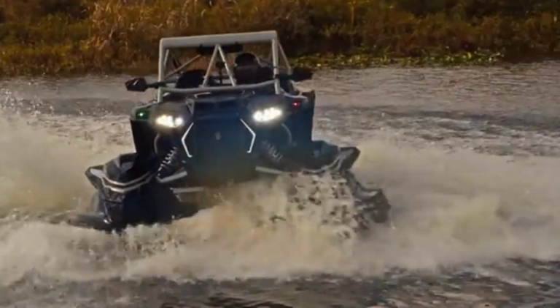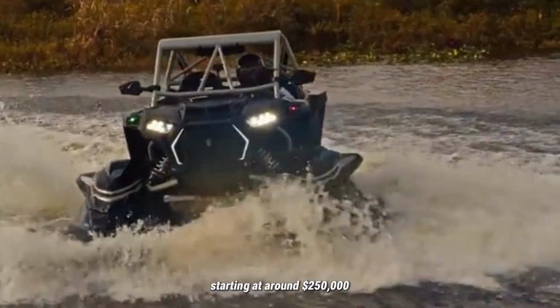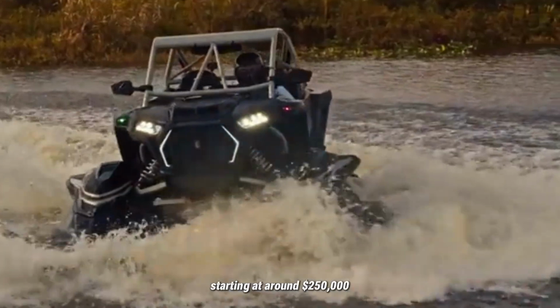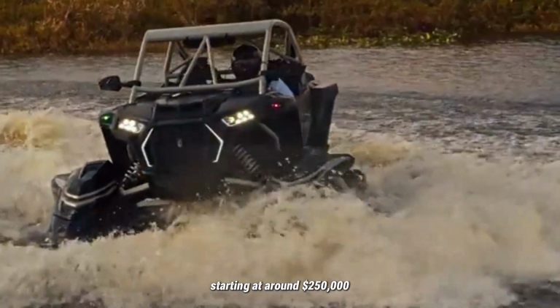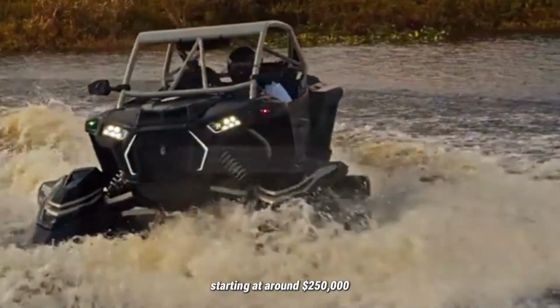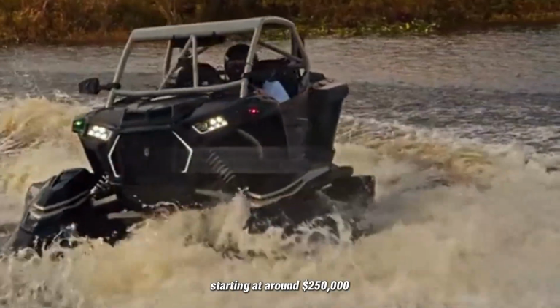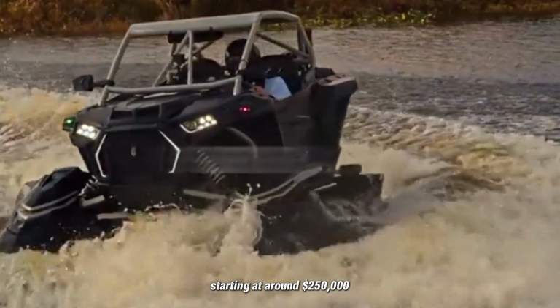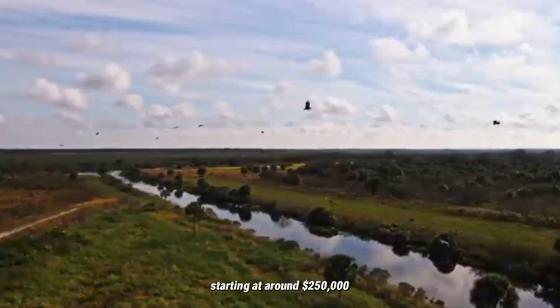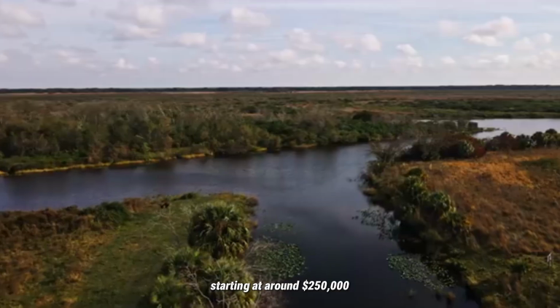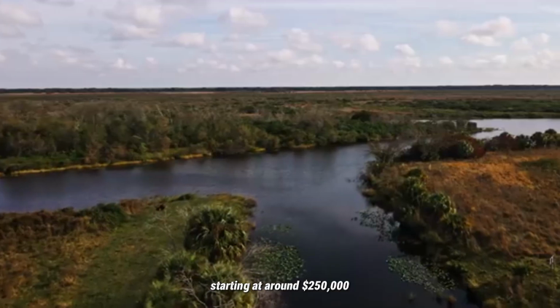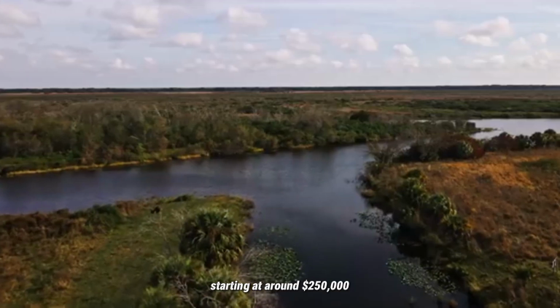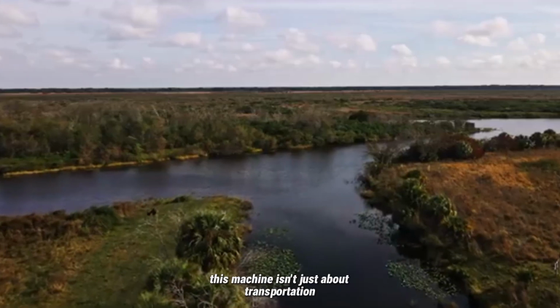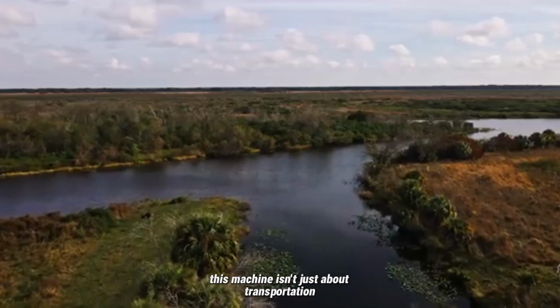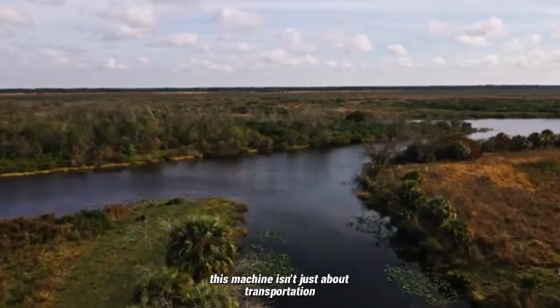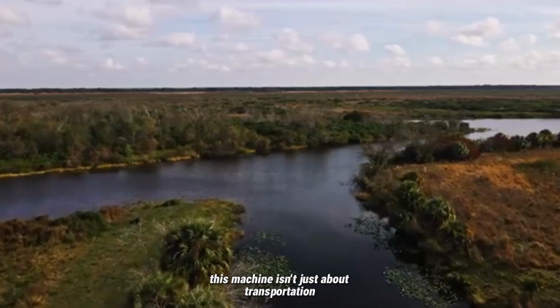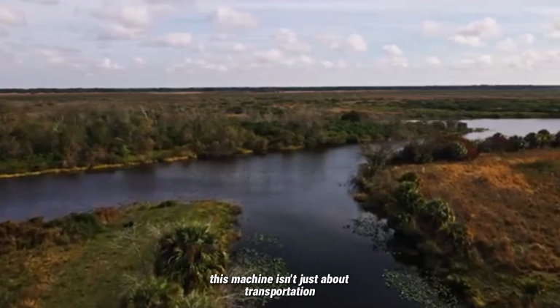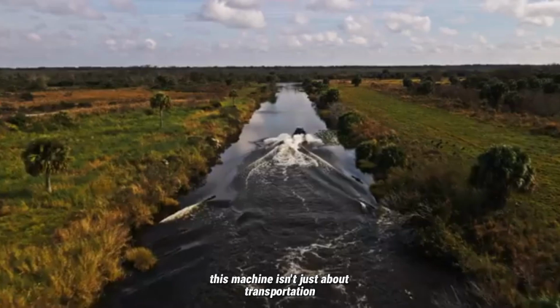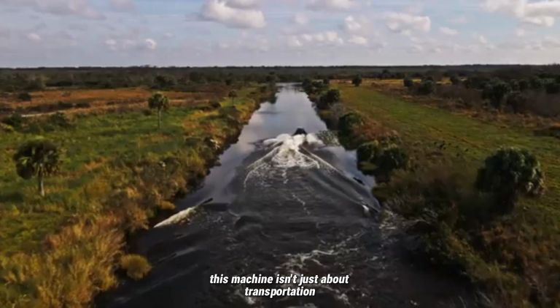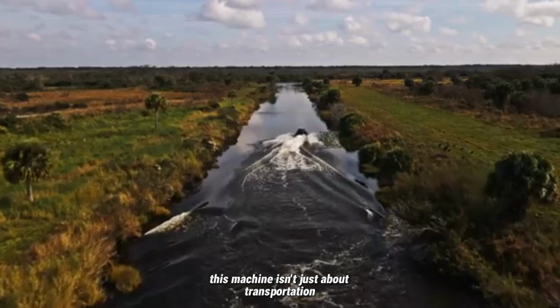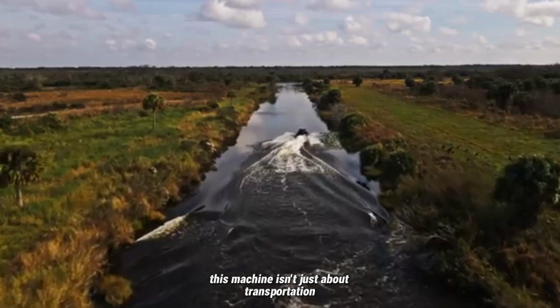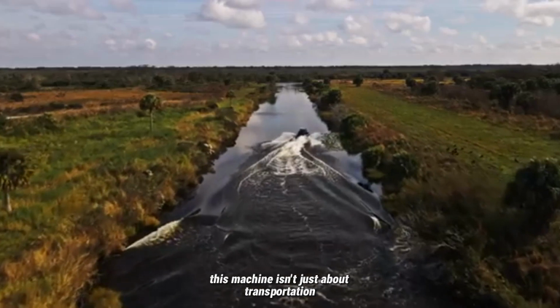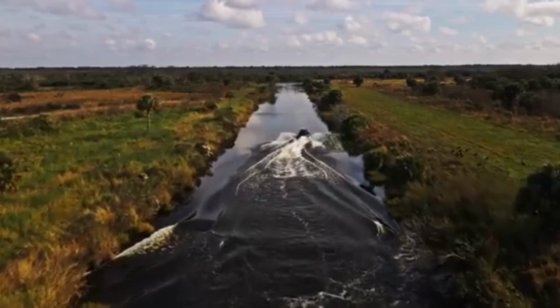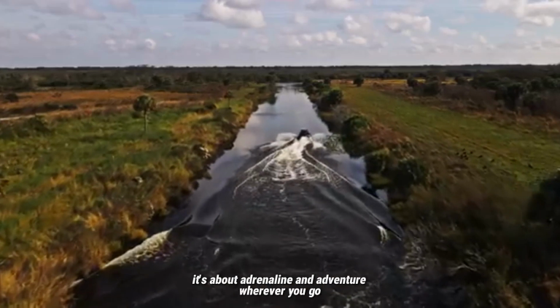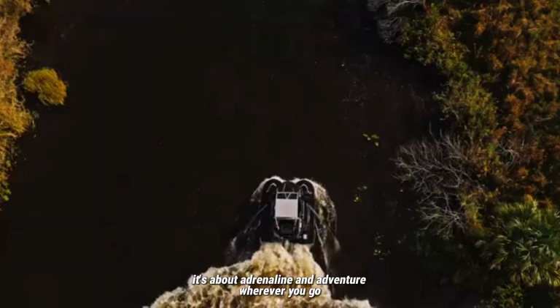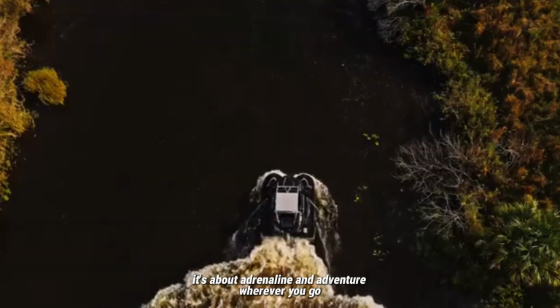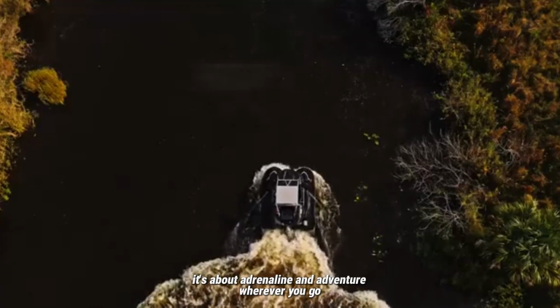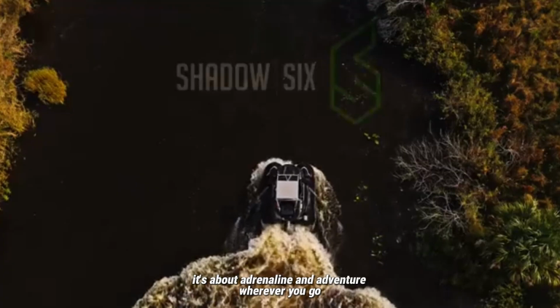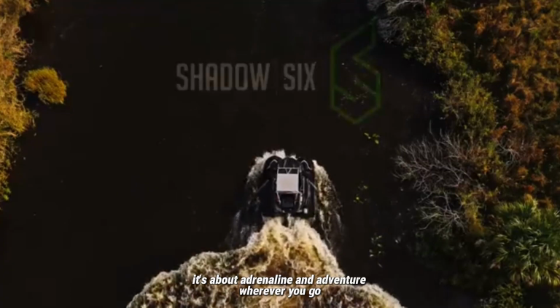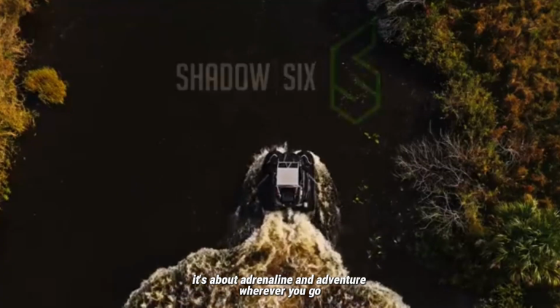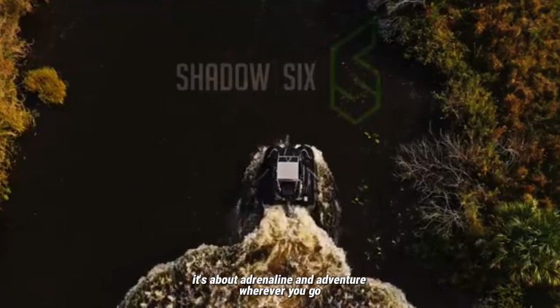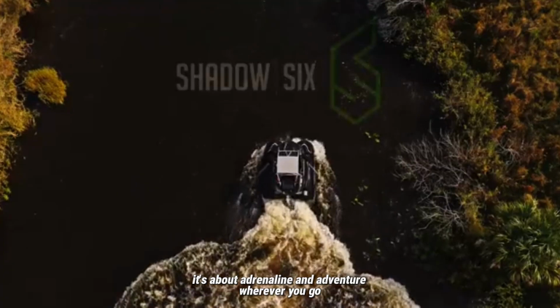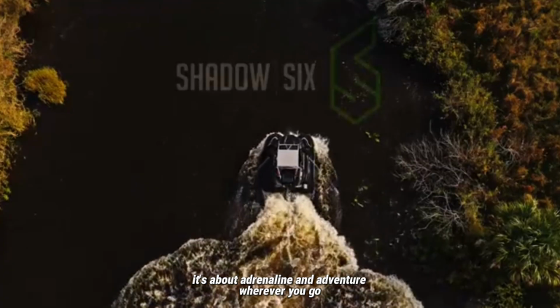Starting at around $250,000, this machine isn't just about transportation. It's about adrenaline and adventure wherever you go.